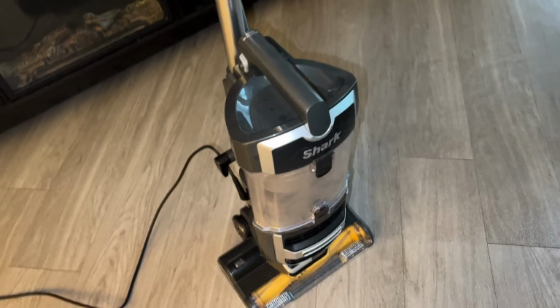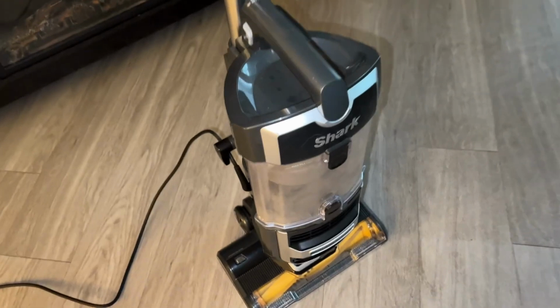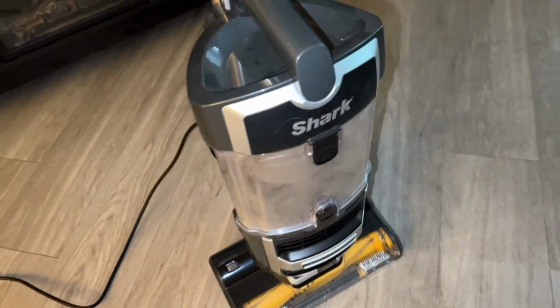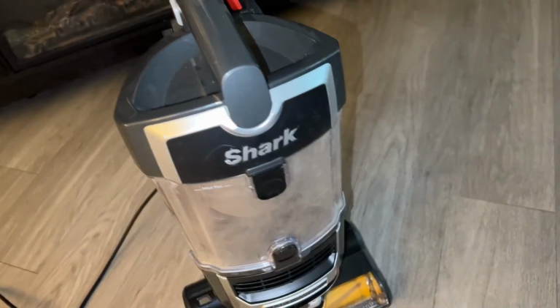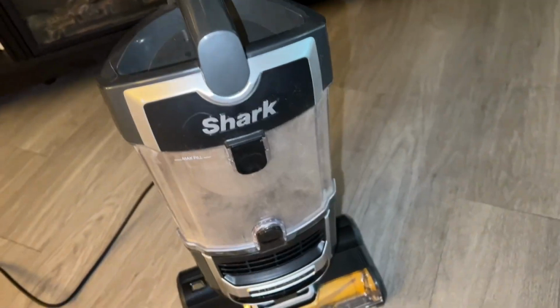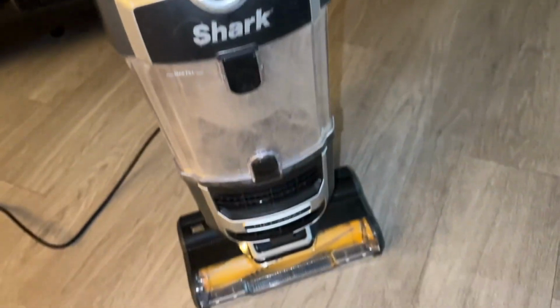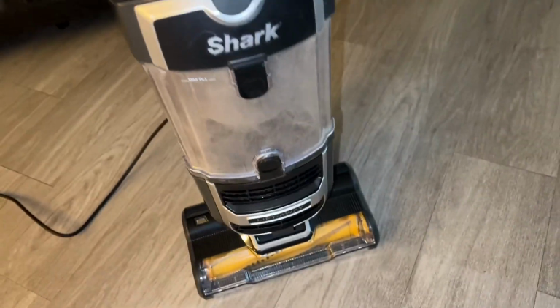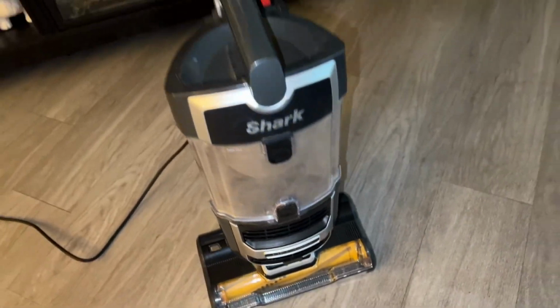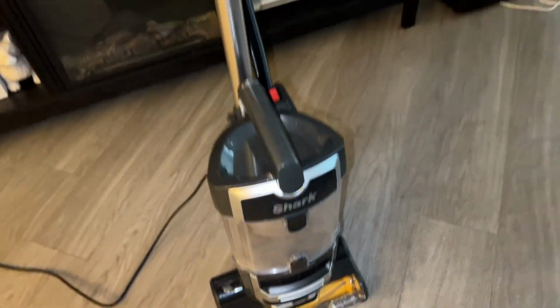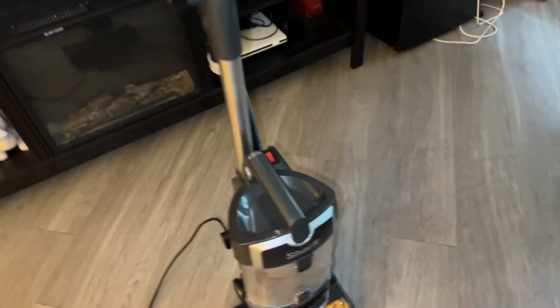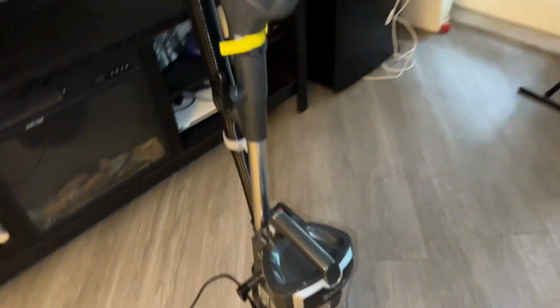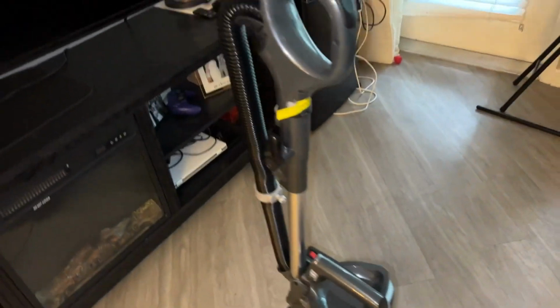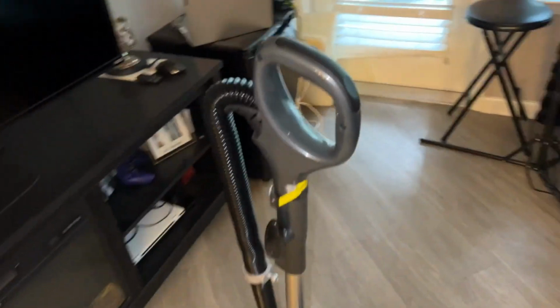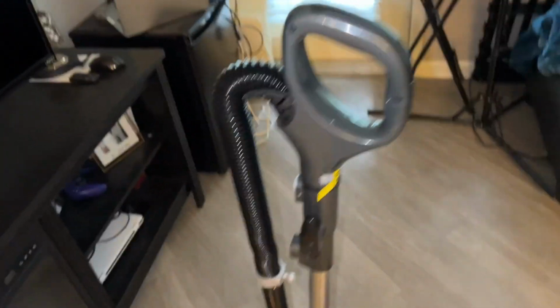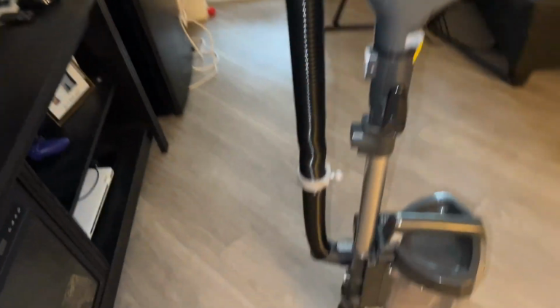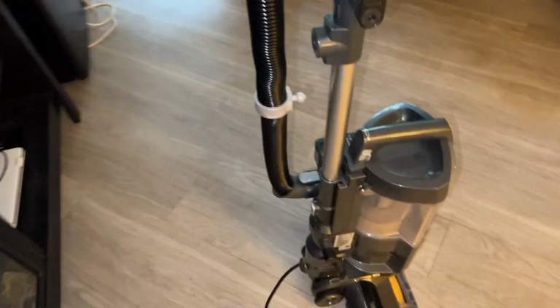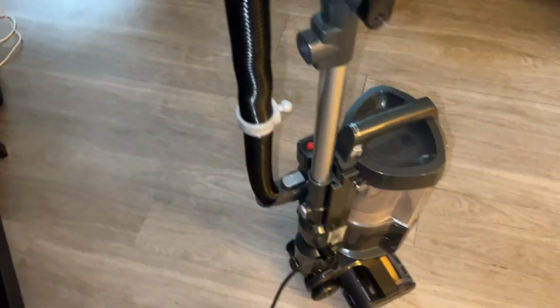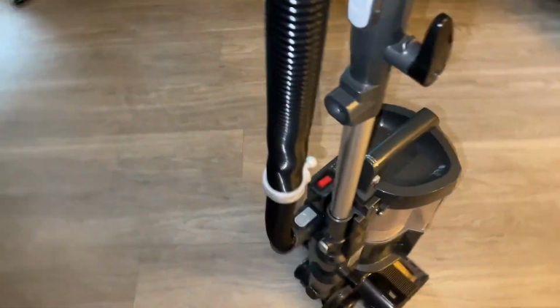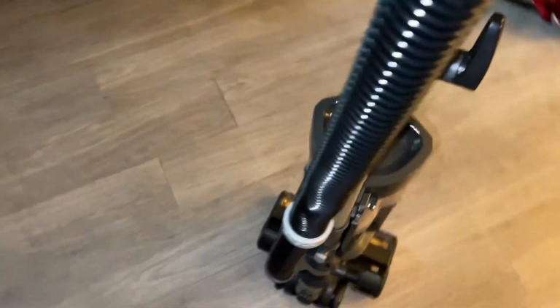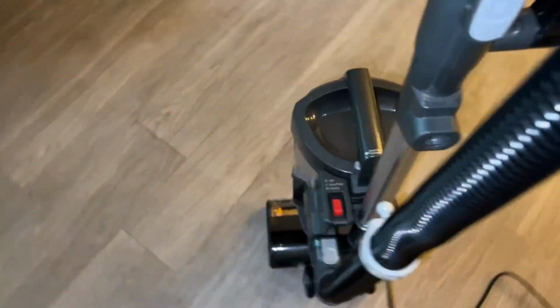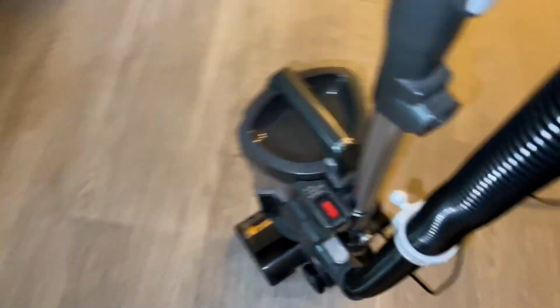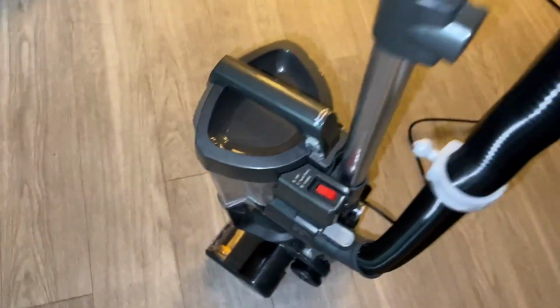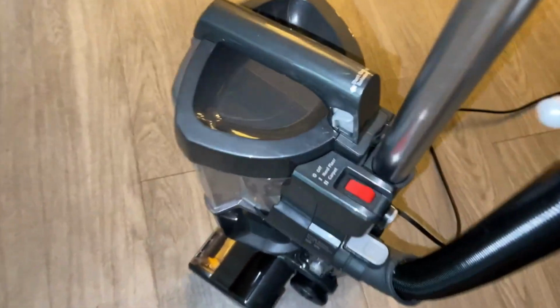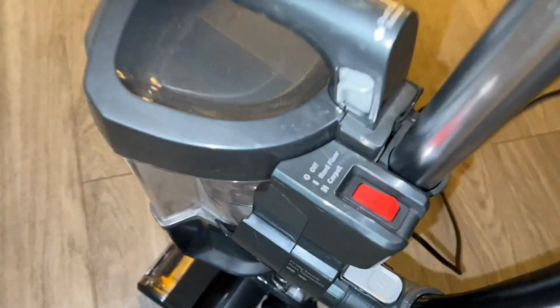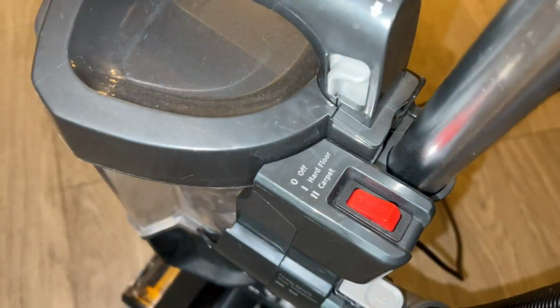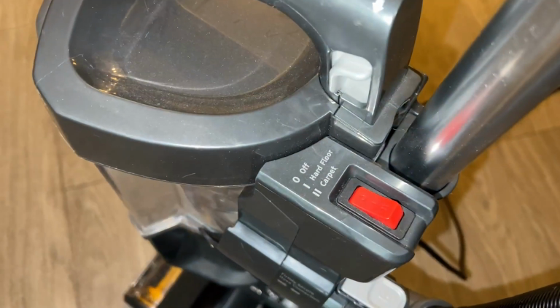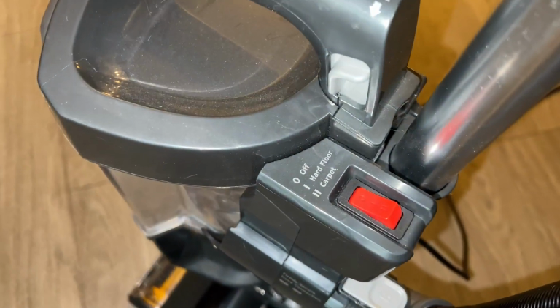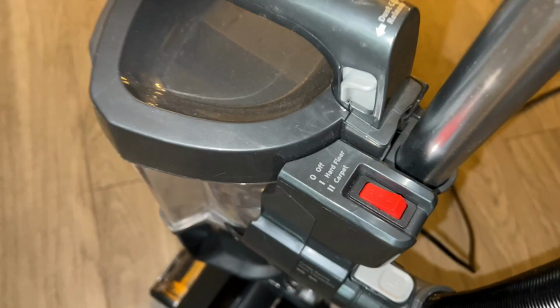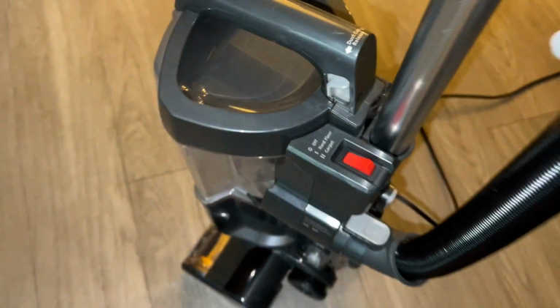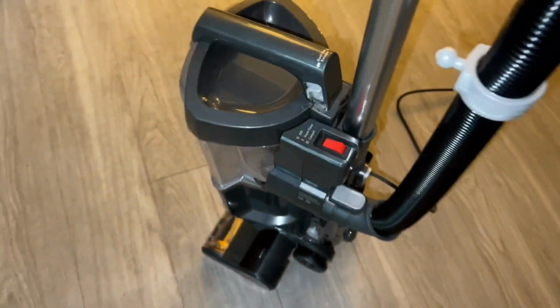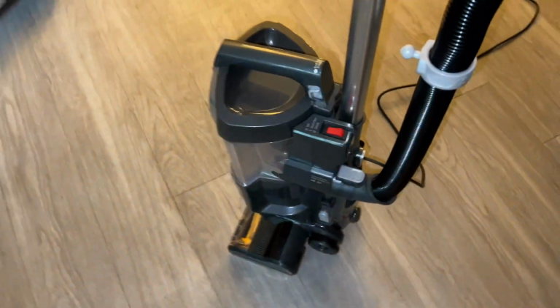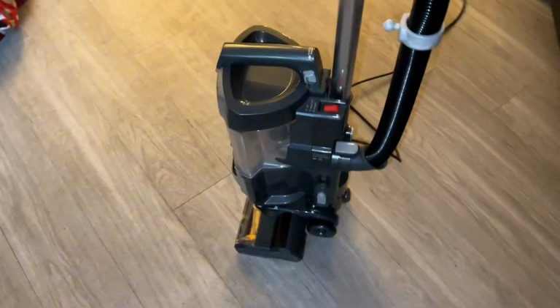Hey, what's going on guys, Logan here. I'm gonna do a quick review for you on this Shark Vacuum Cleaner. I've been using this for a few years now and I actually have pets that shed, and this does a great job of picking up the dog hair not only on the carpet but also the hardwood floors.